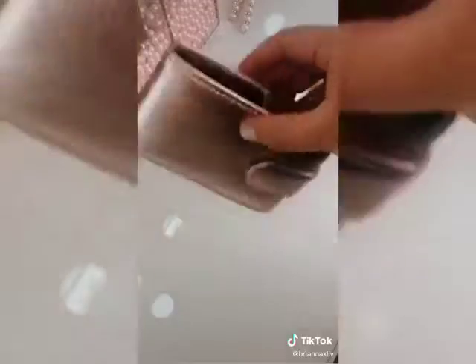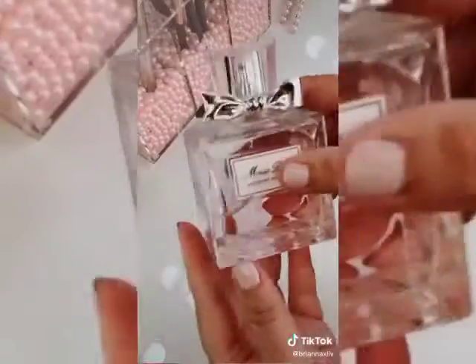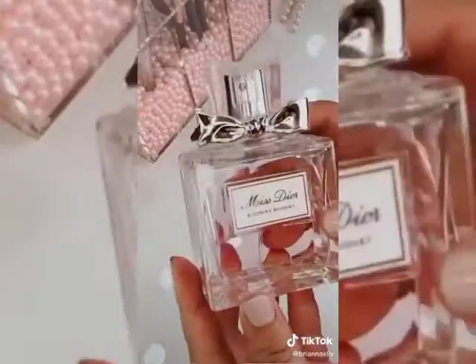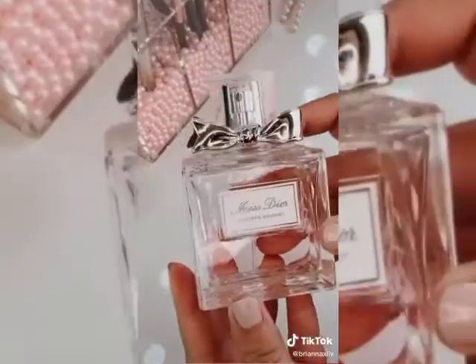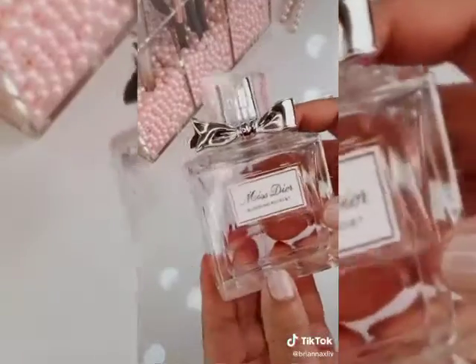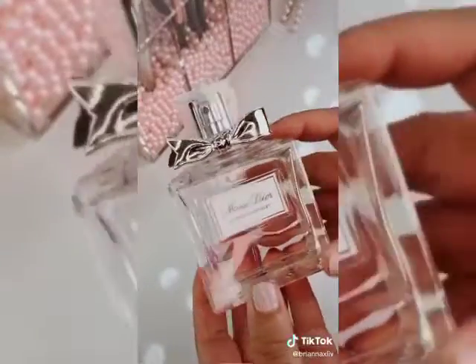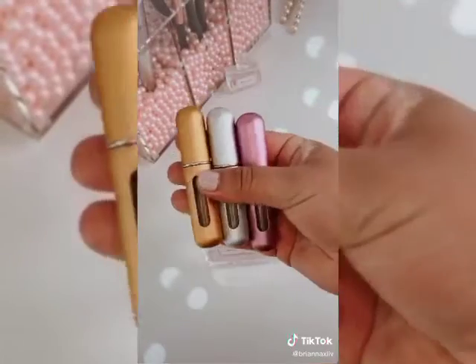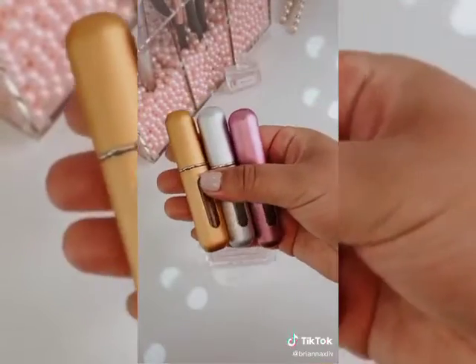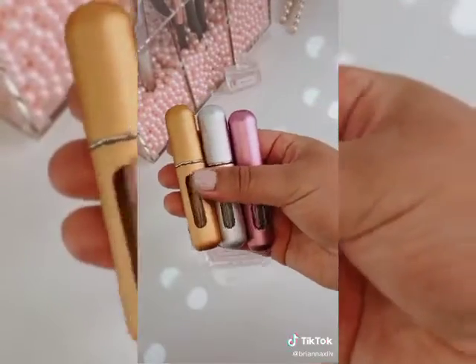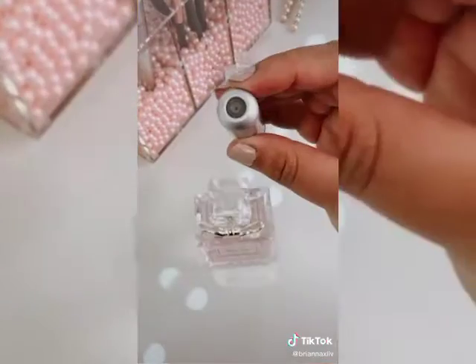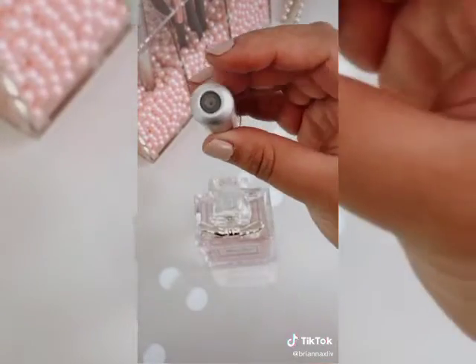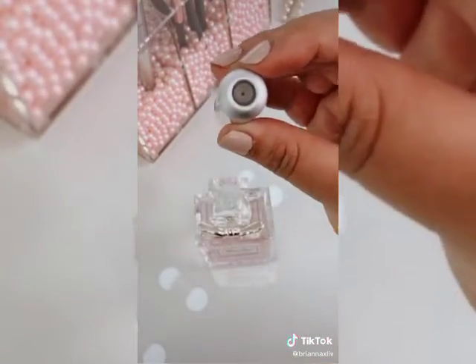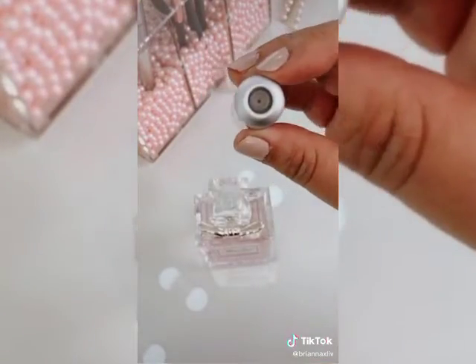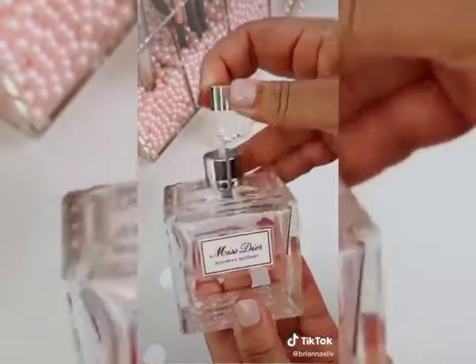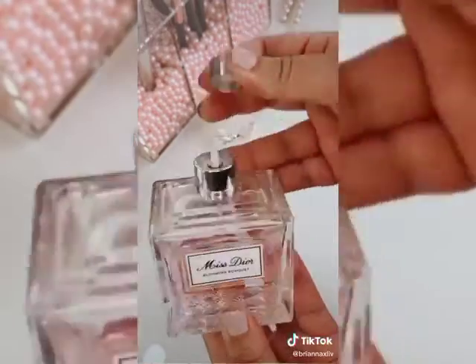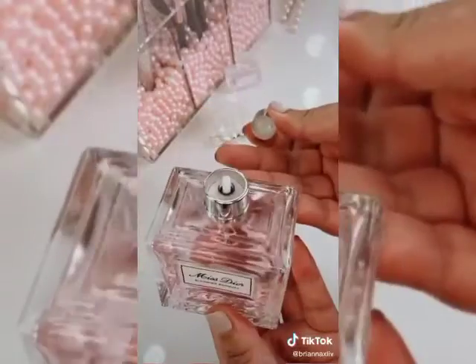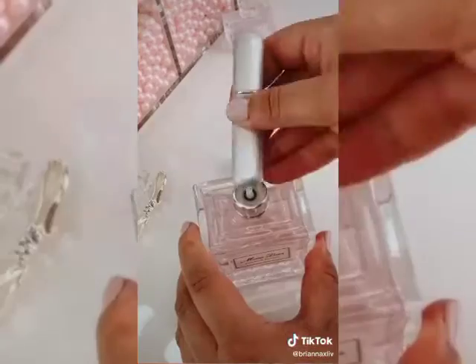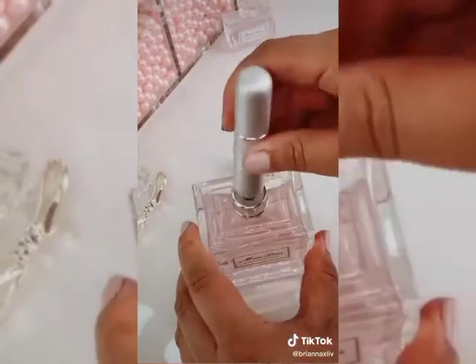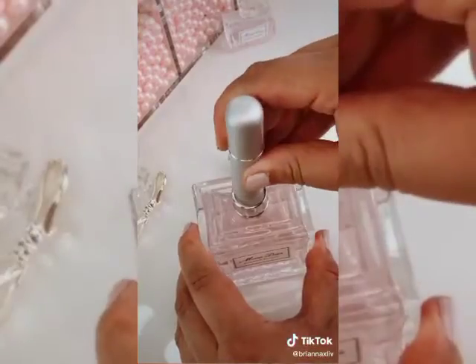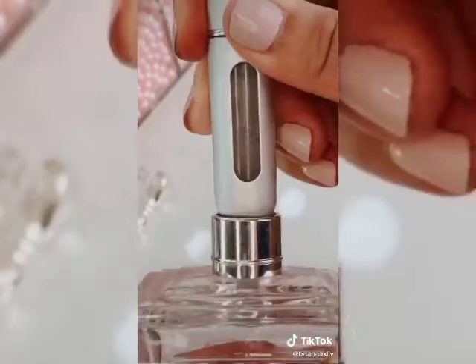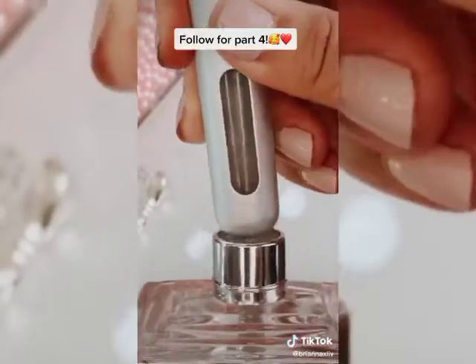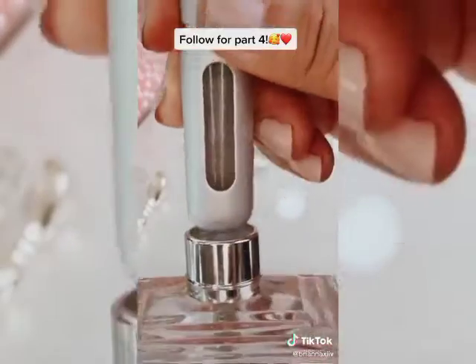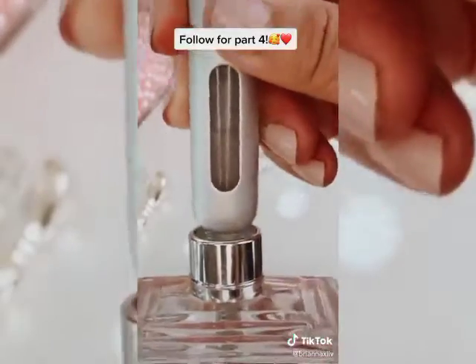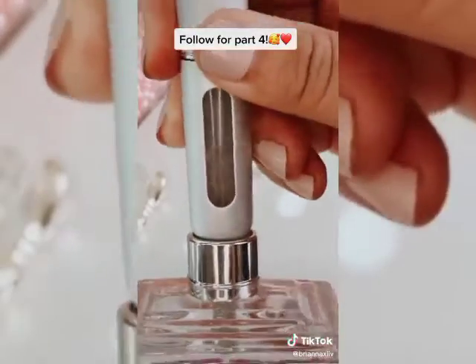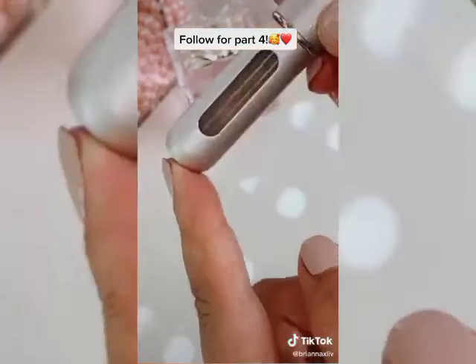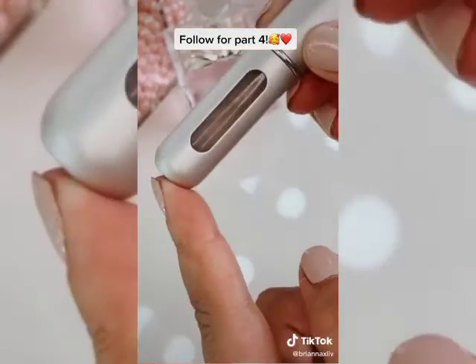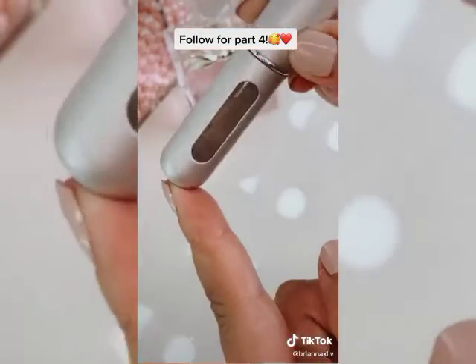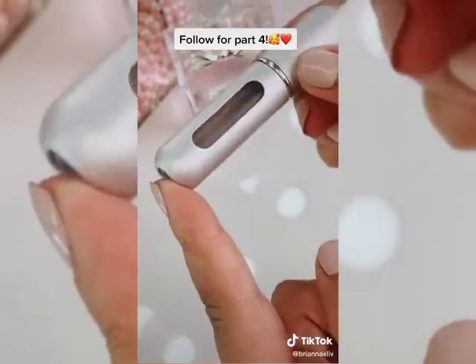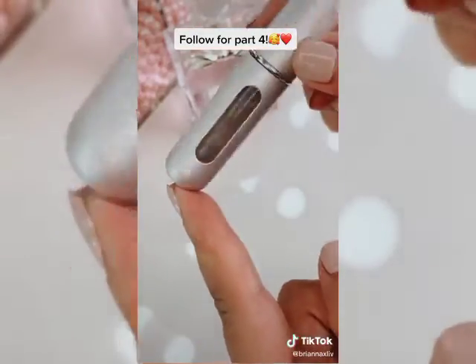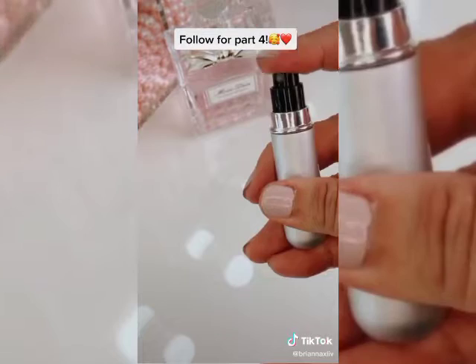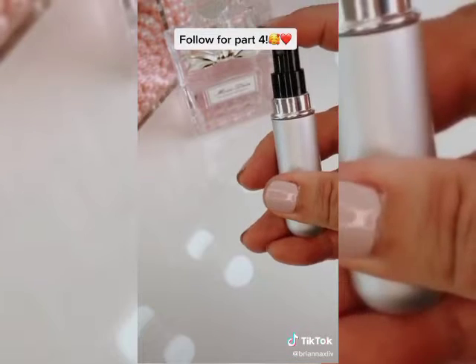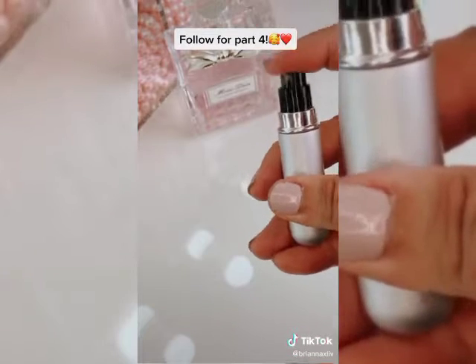If you want your favorite perfume to come in a smaller or travel size, this is a three-pack for only six bucks. You just remove the cap off, it fills from the bottom up, and a few pumps gives you your perfect travel-size version.